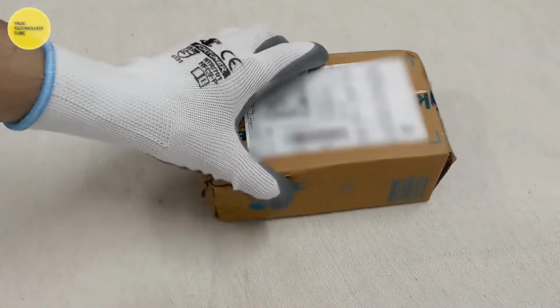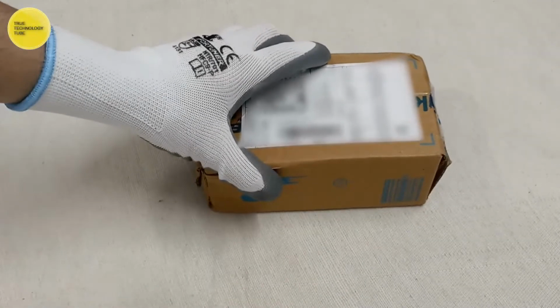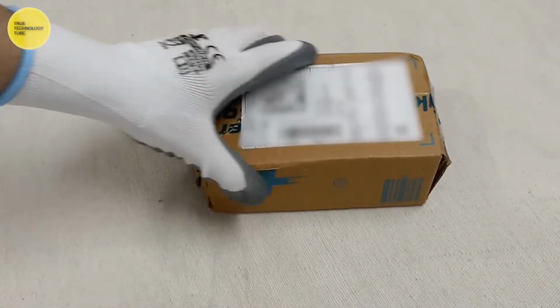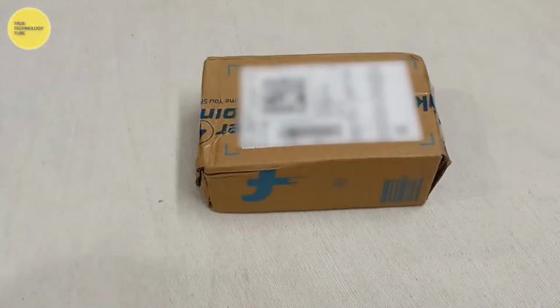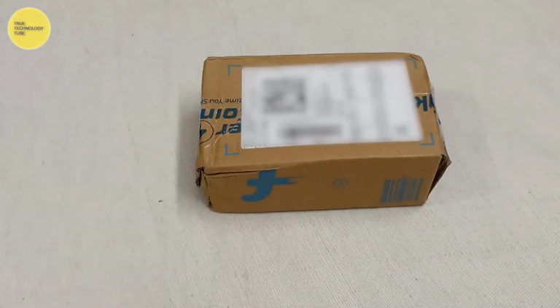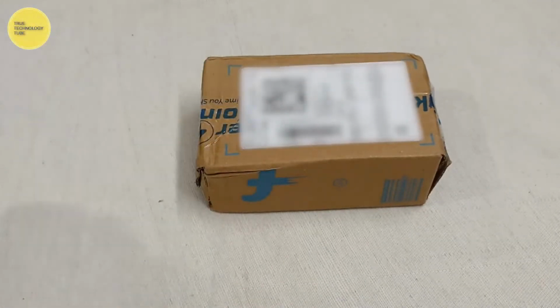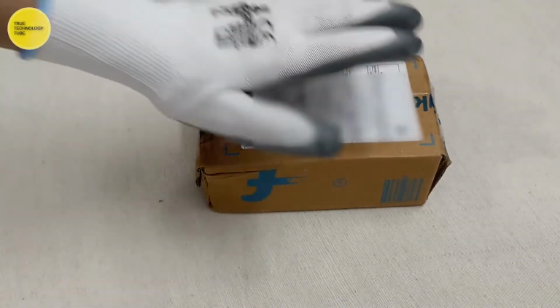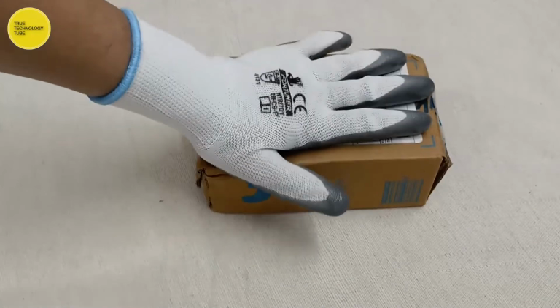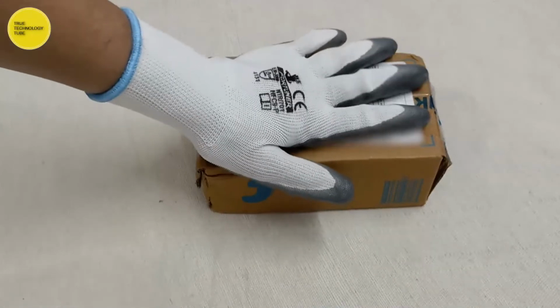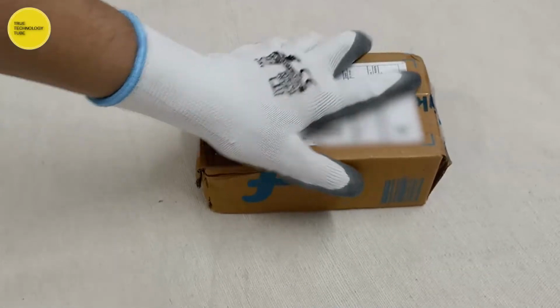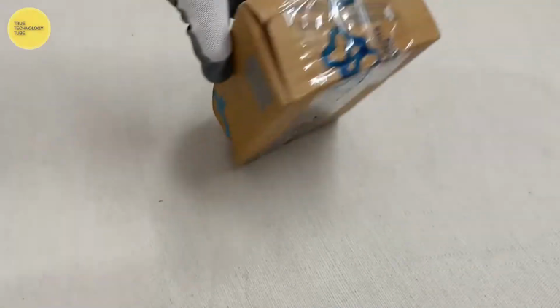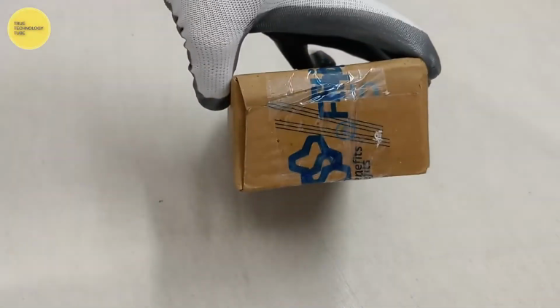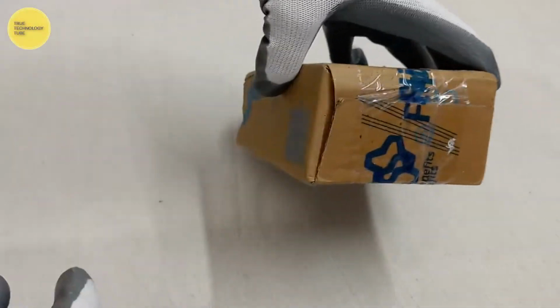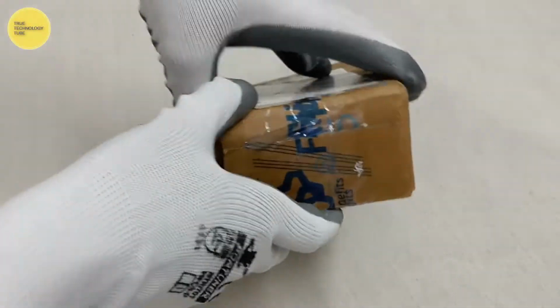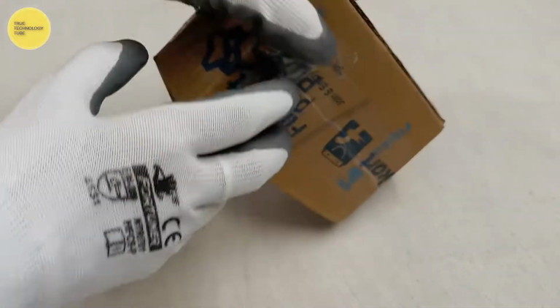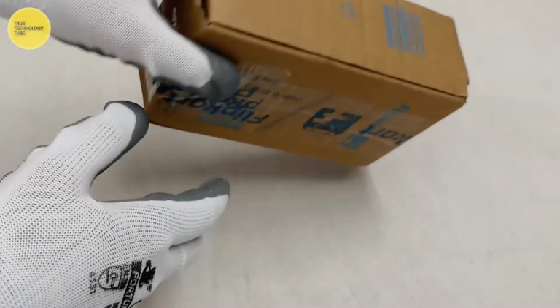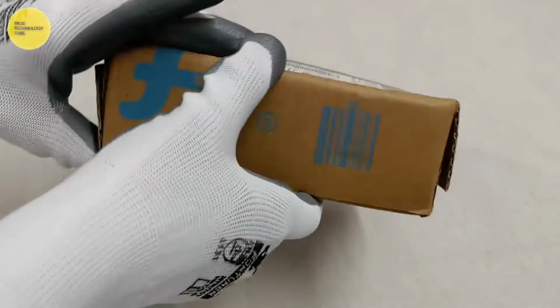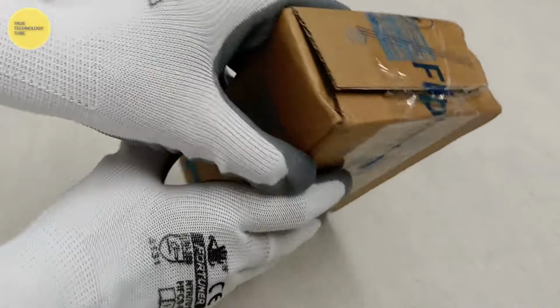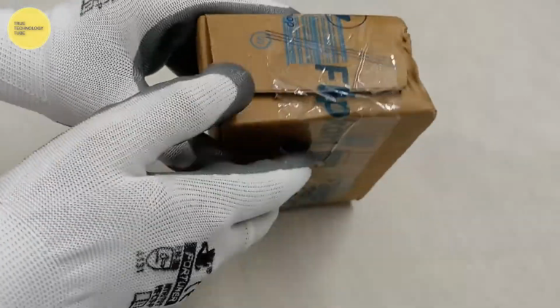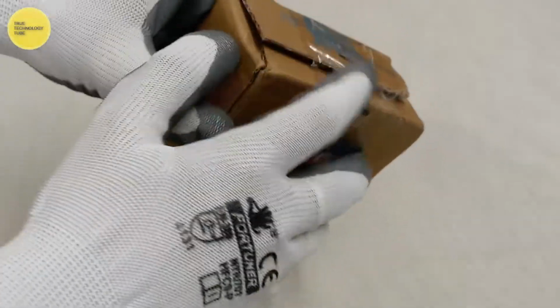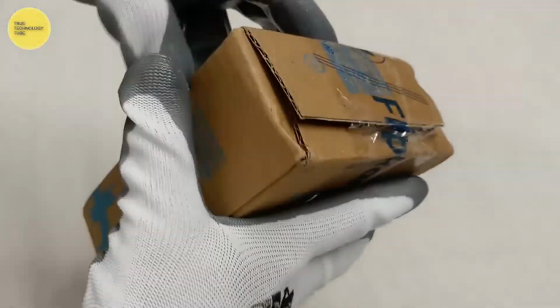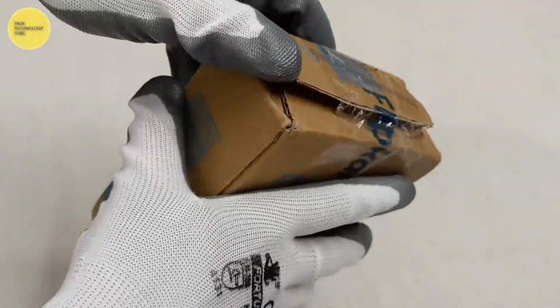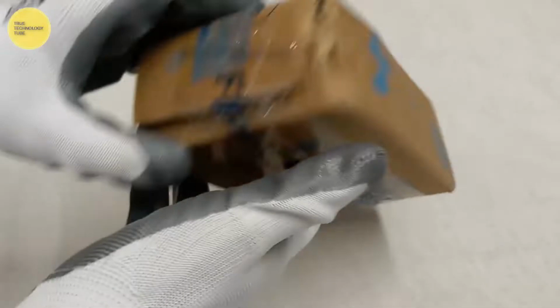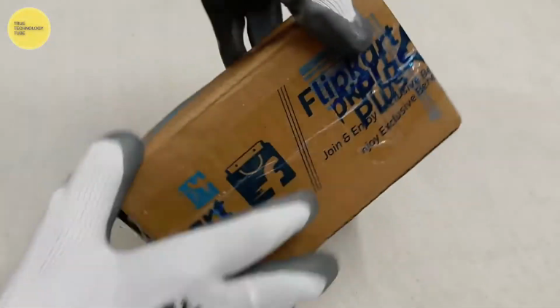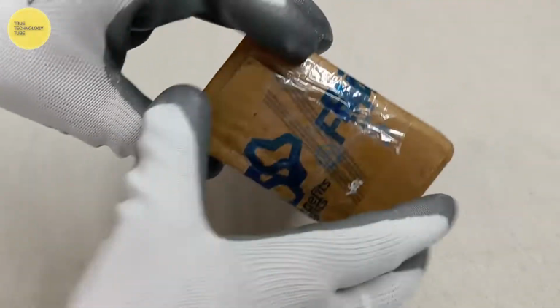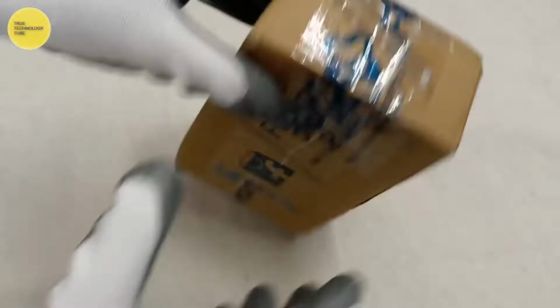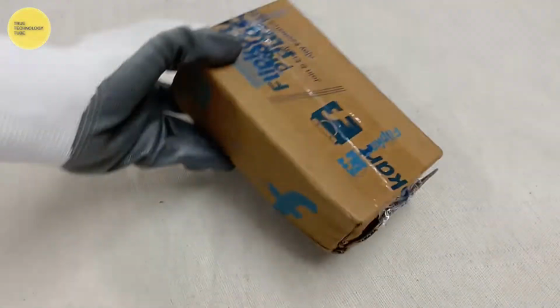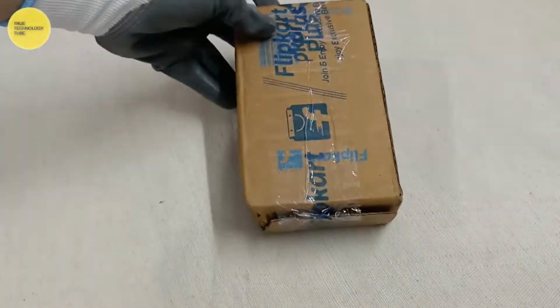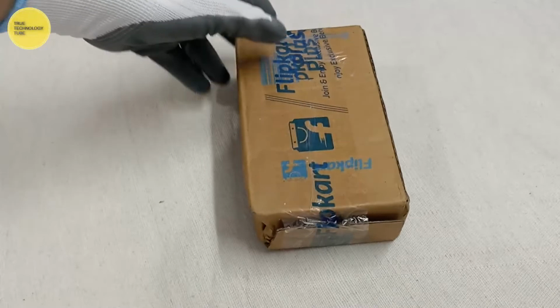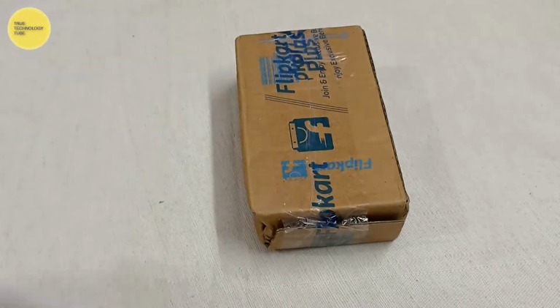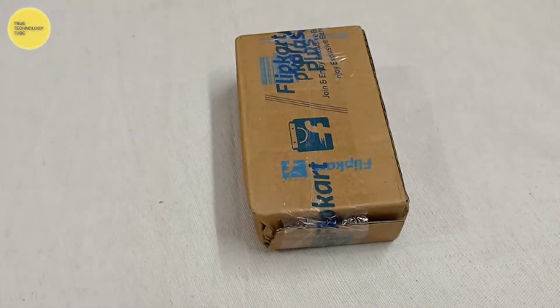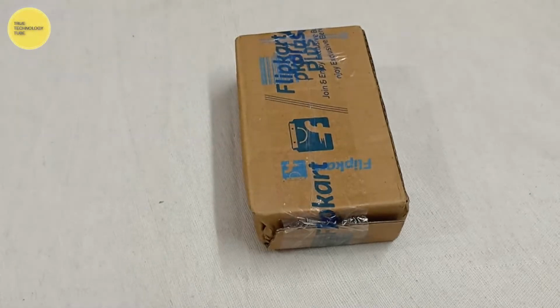Hey guys, you are watching True Technology Tube channel. The box looks okay — now it's time for unboxing.